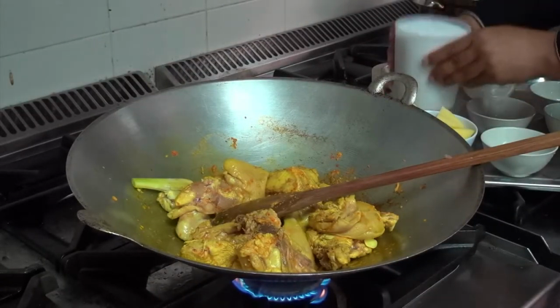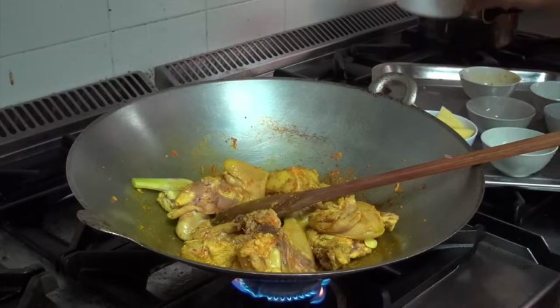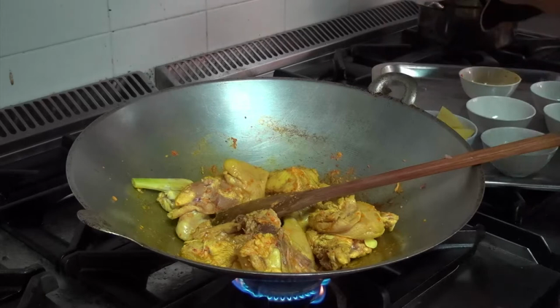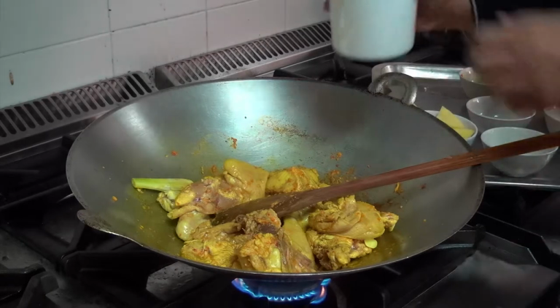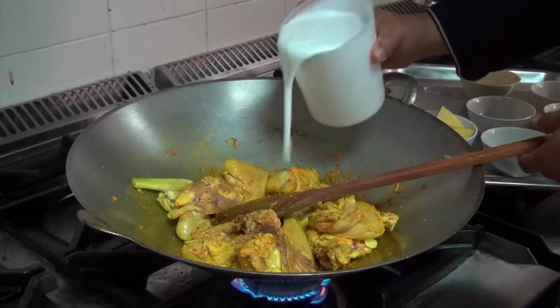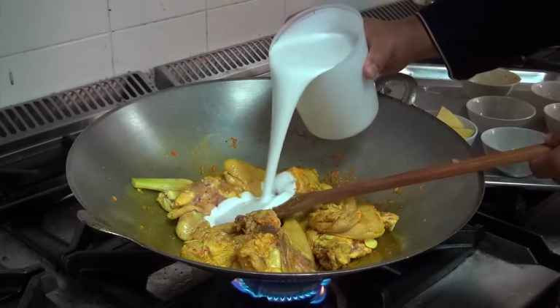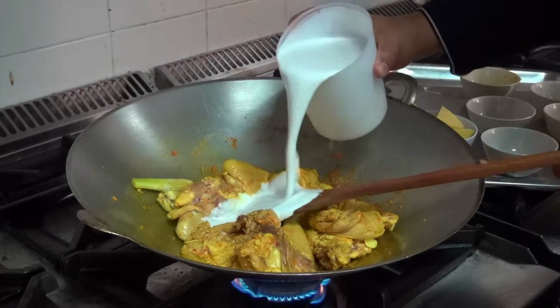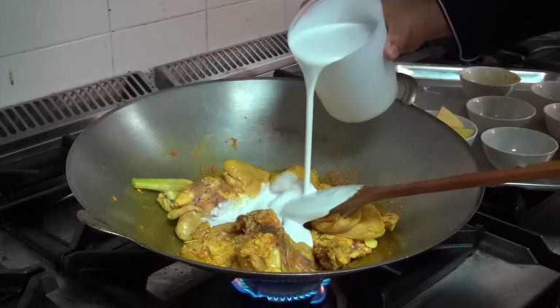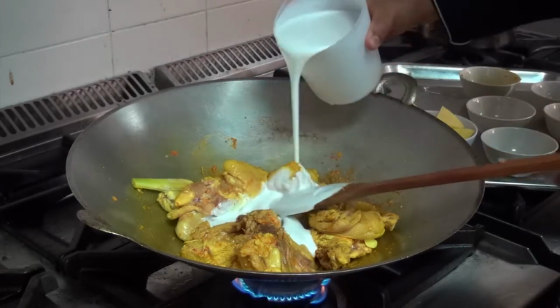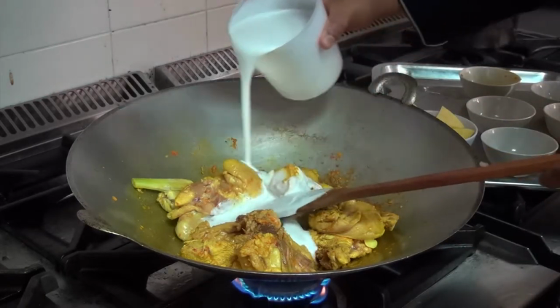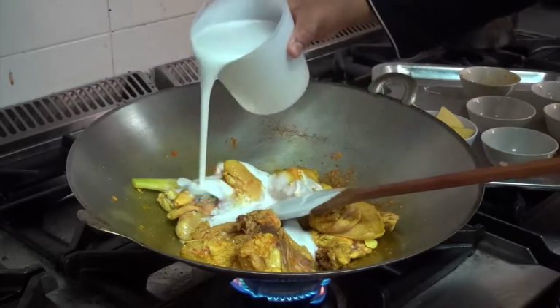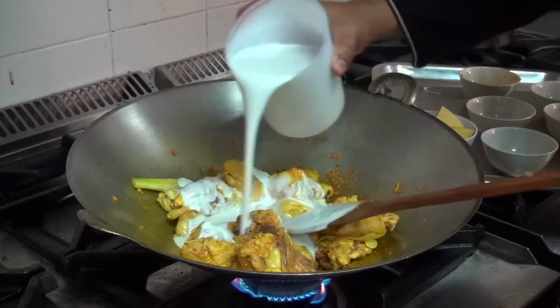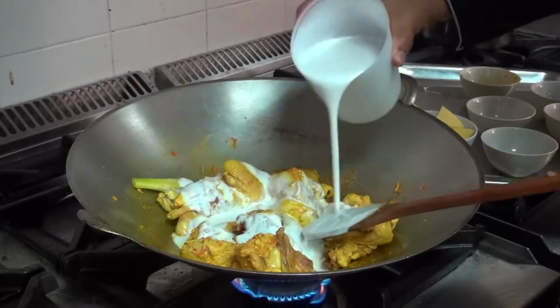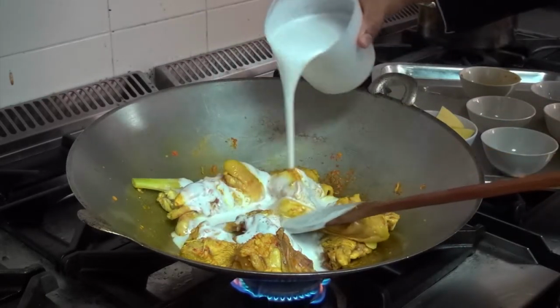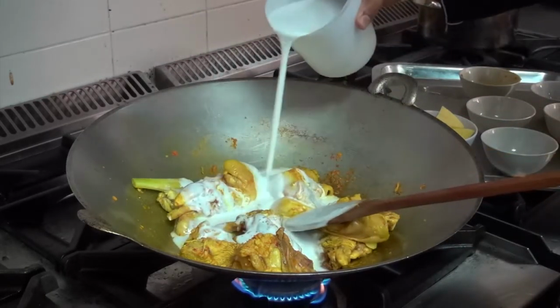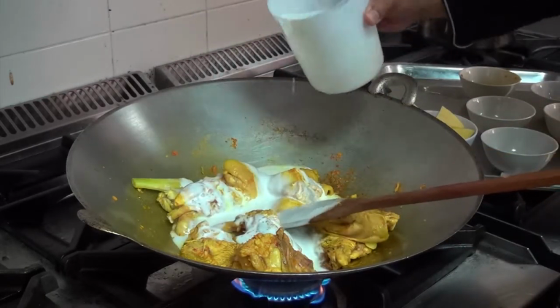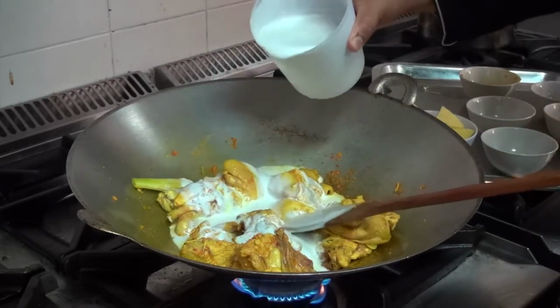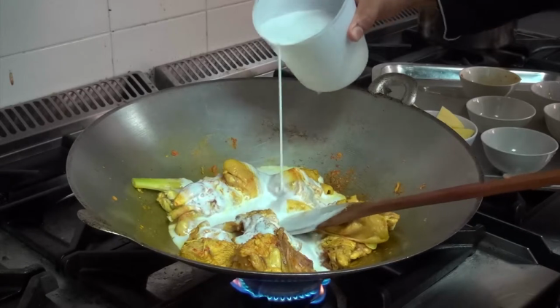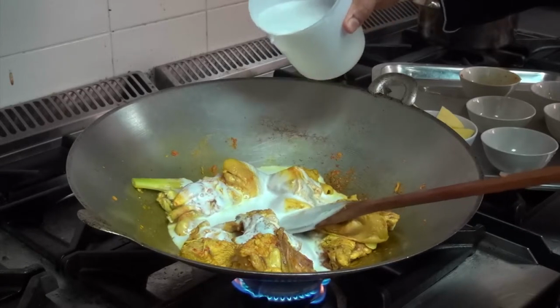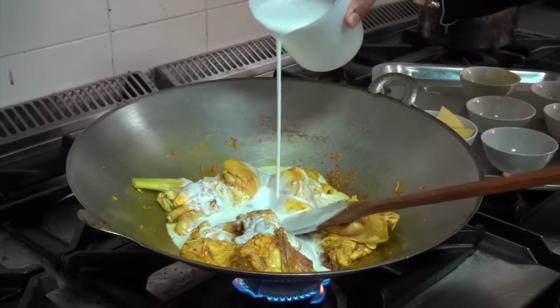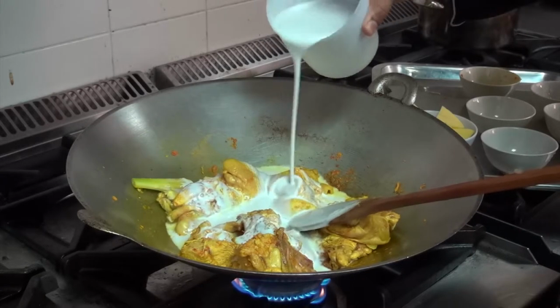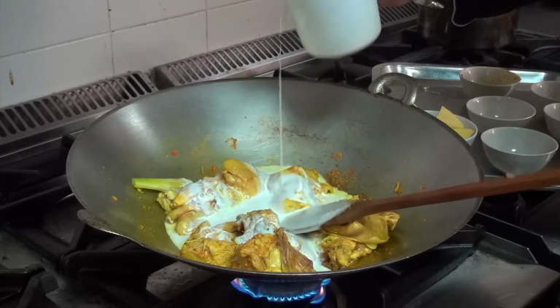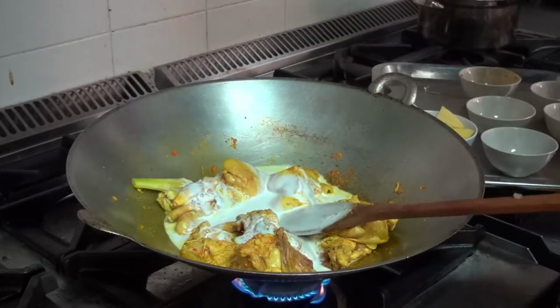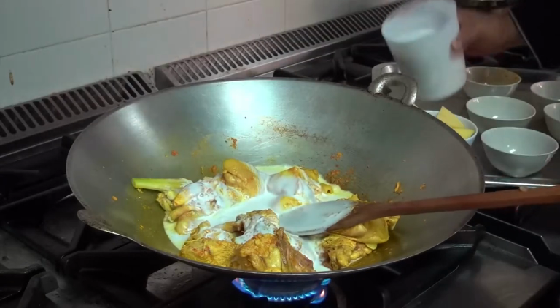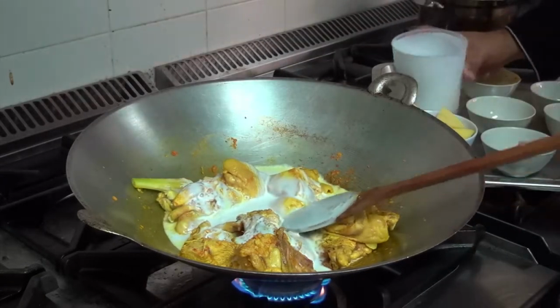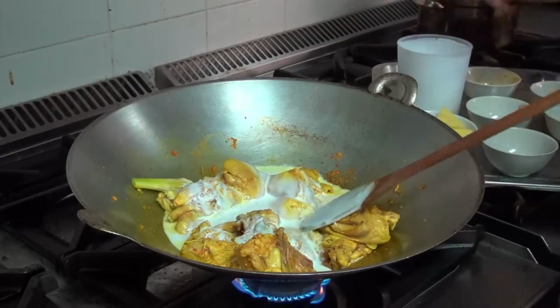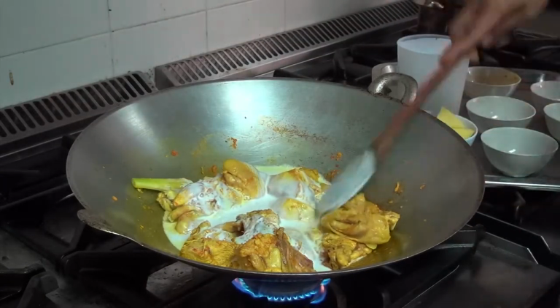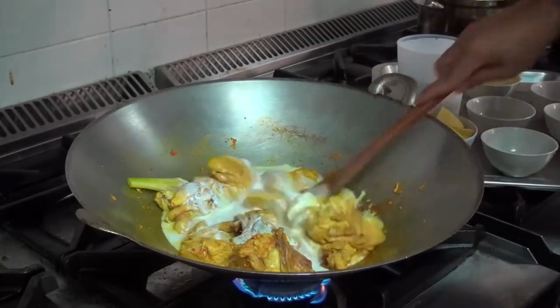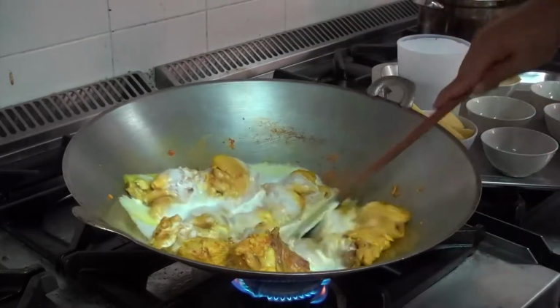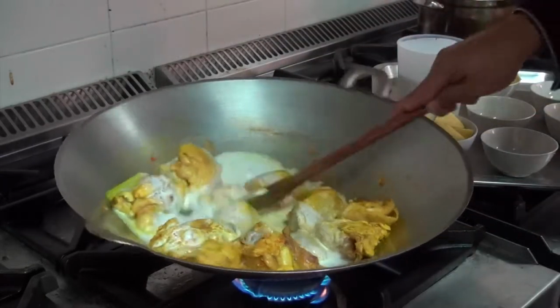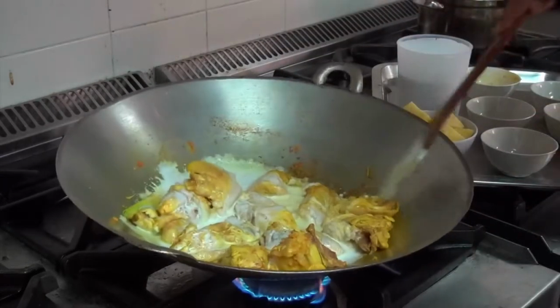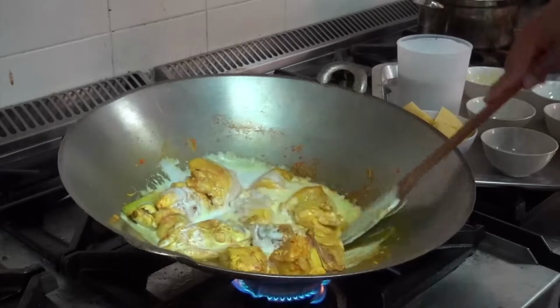After that, you put the coconut oil. I'm using the extract of coconut oil, so you put in about half.